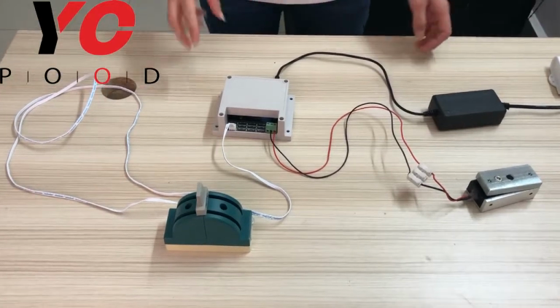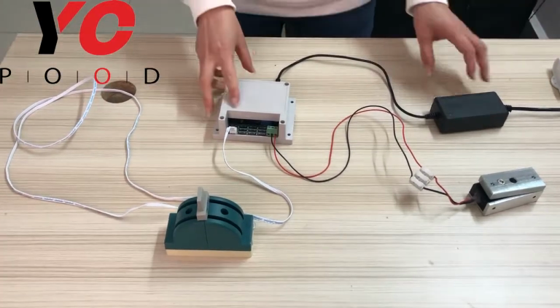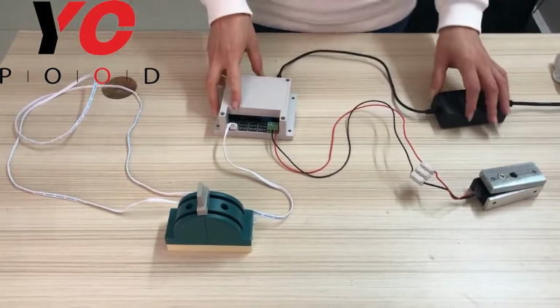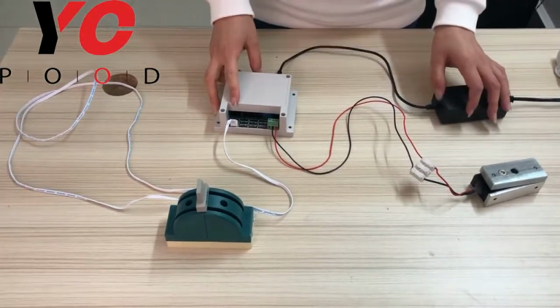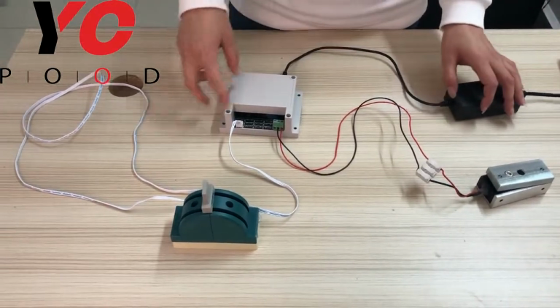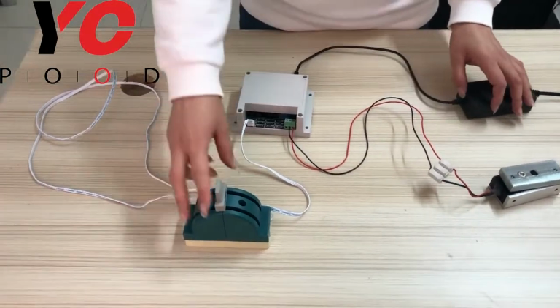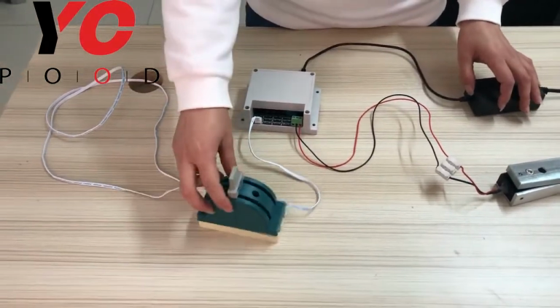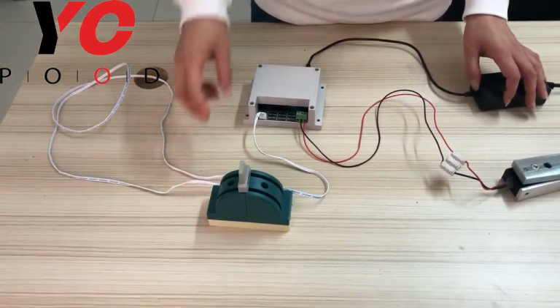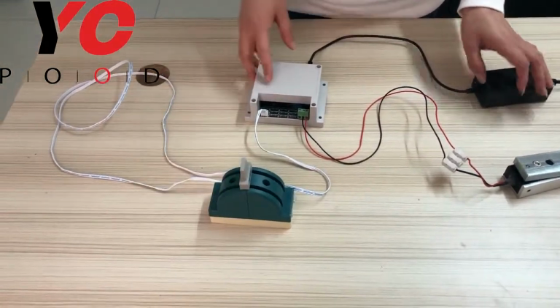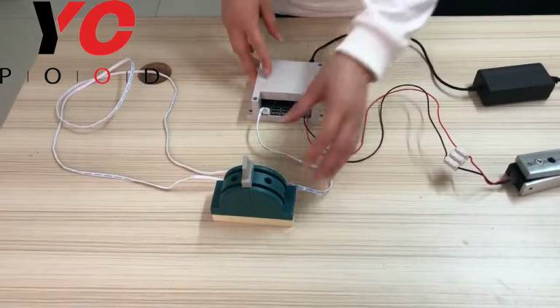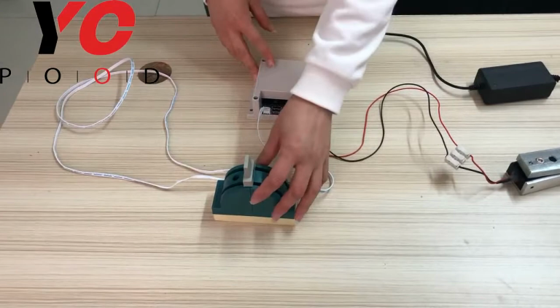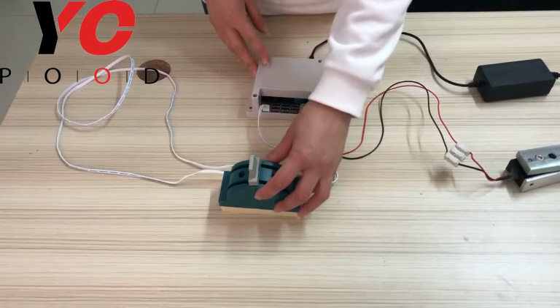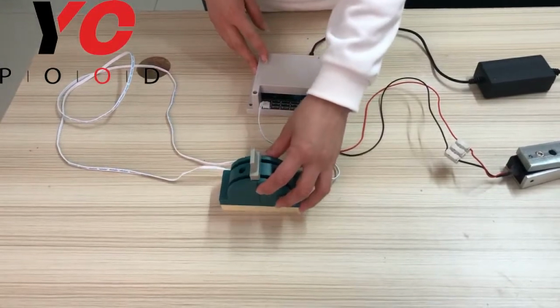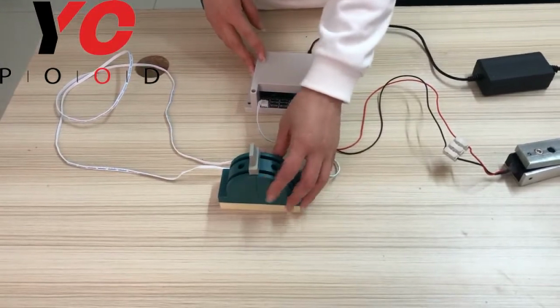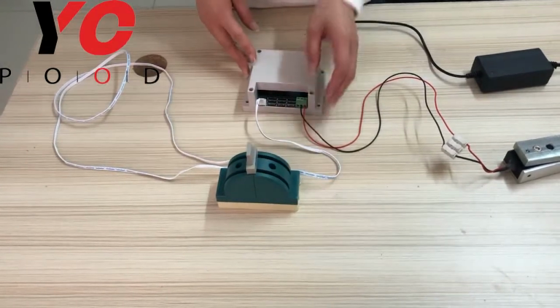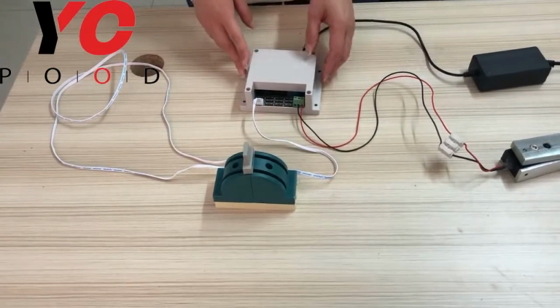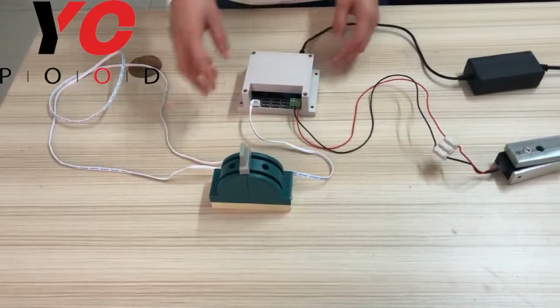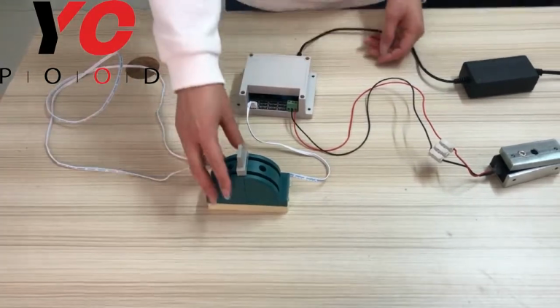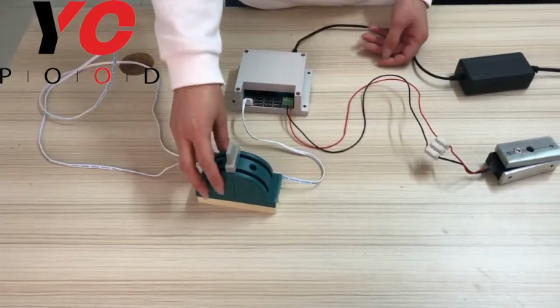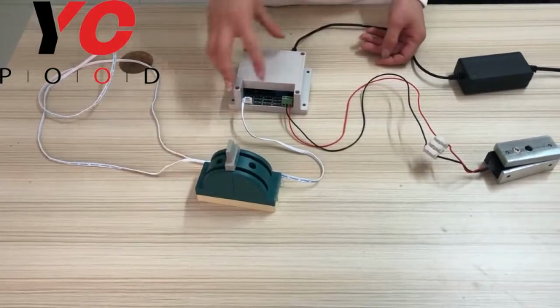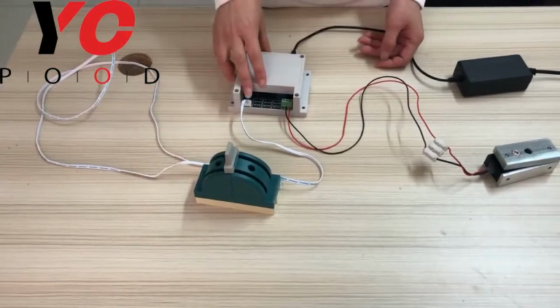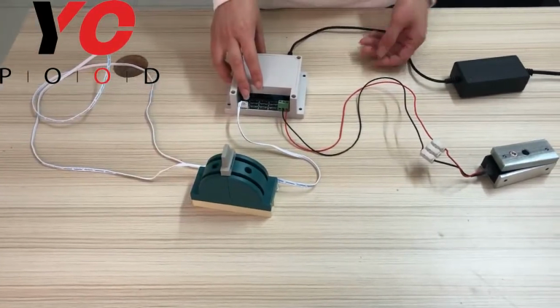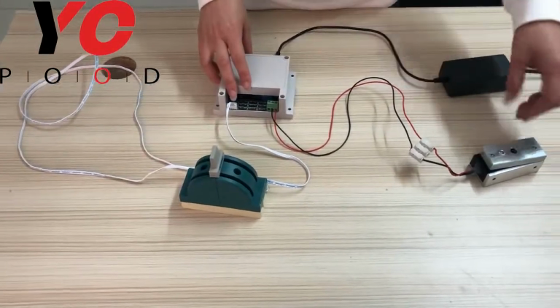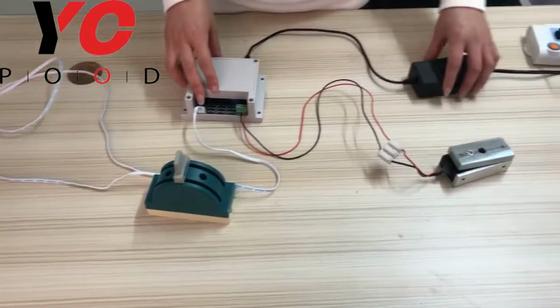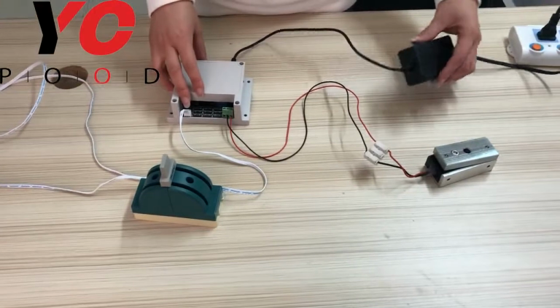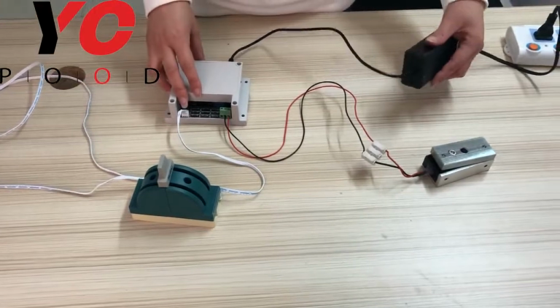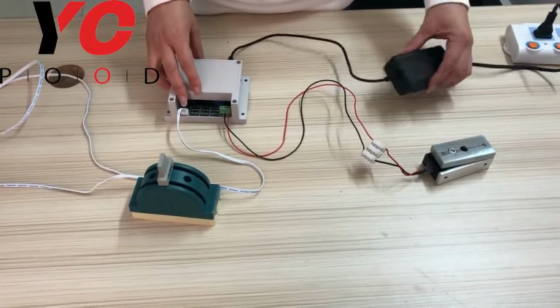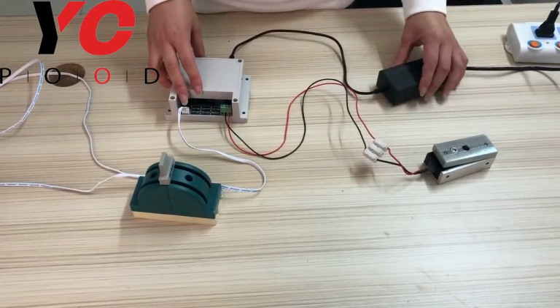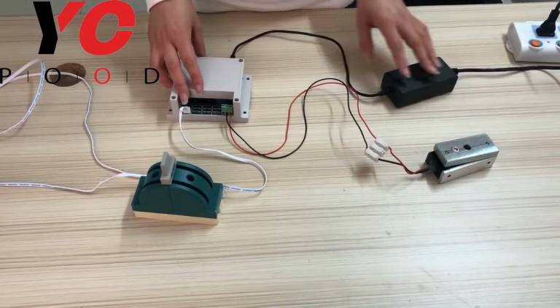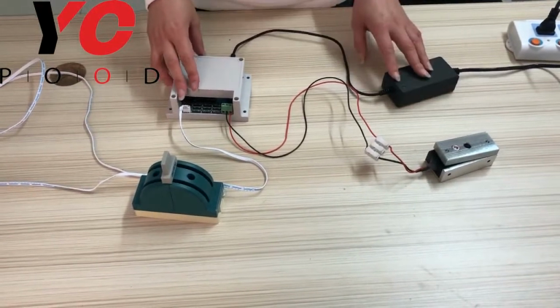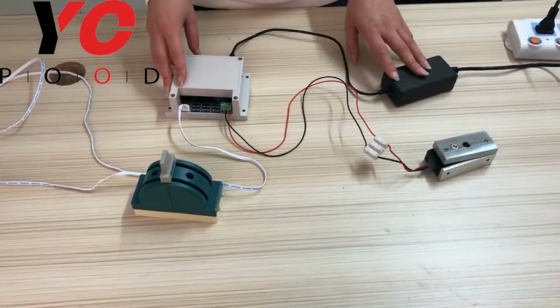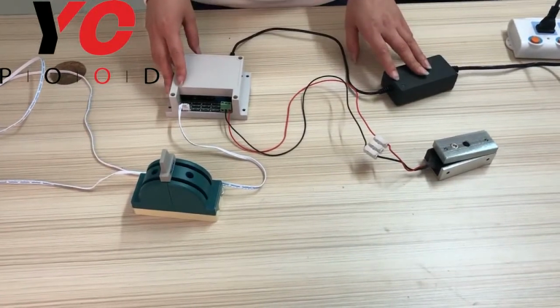Hi everyone, today I will introduce our switches prop. This prop includes one switch, one controller, and one tele-wheel power adapter.